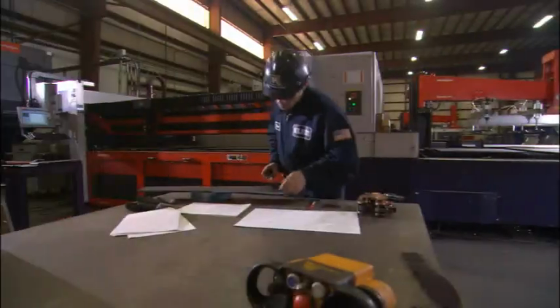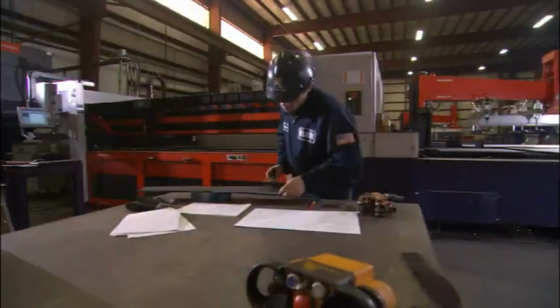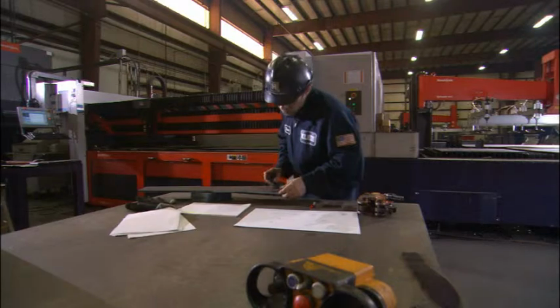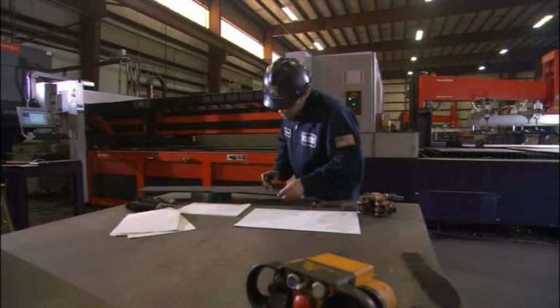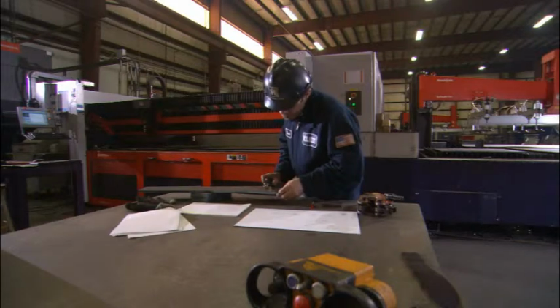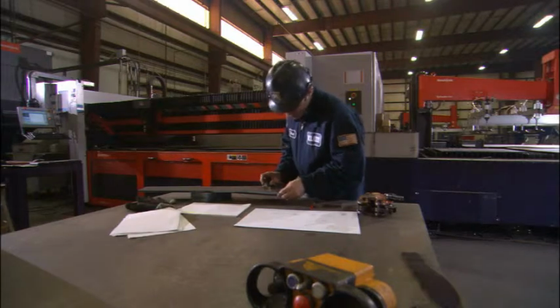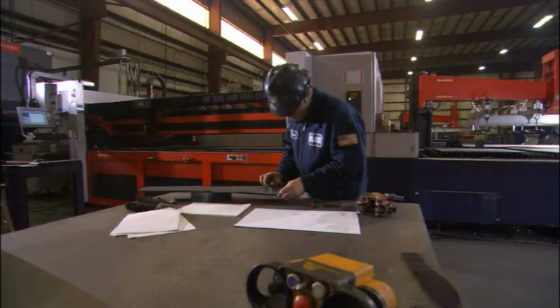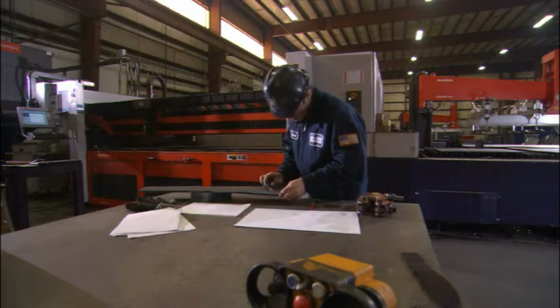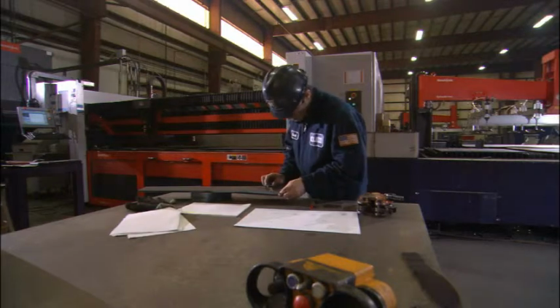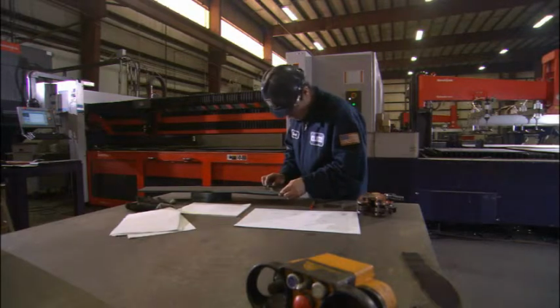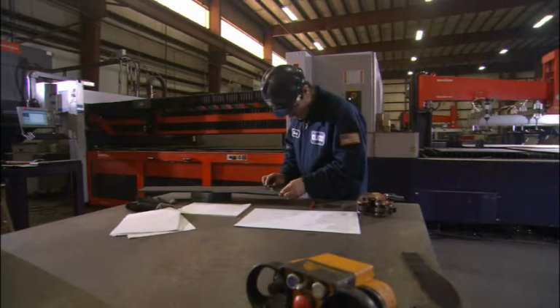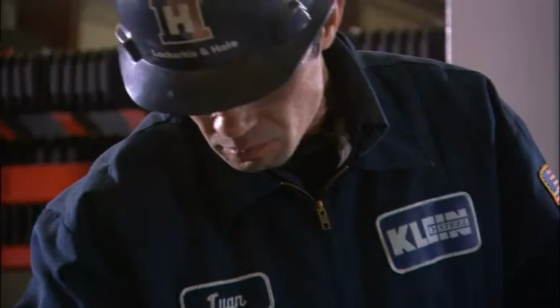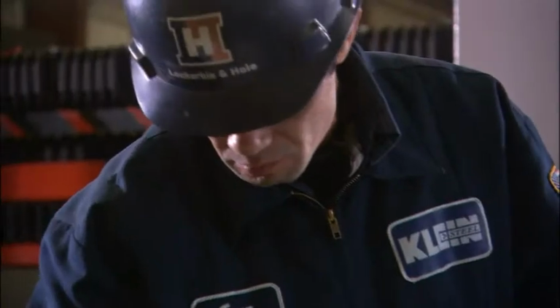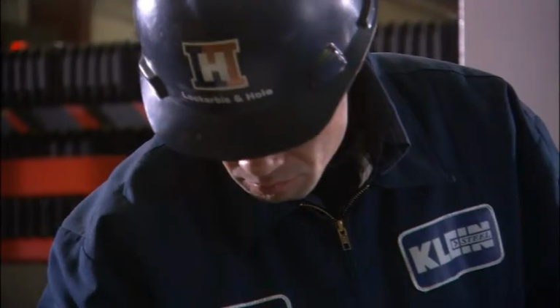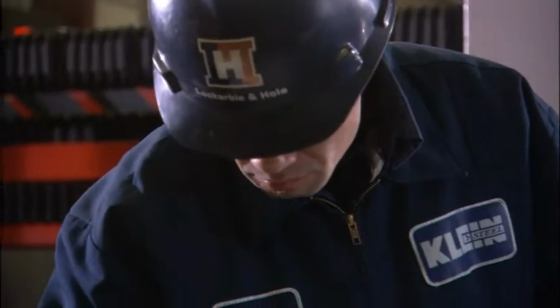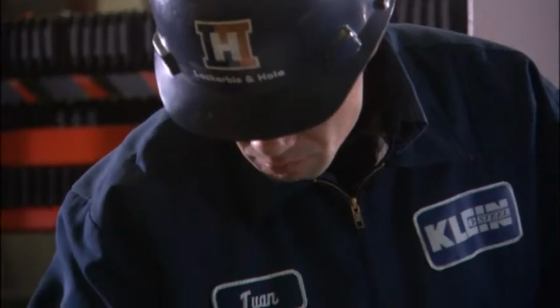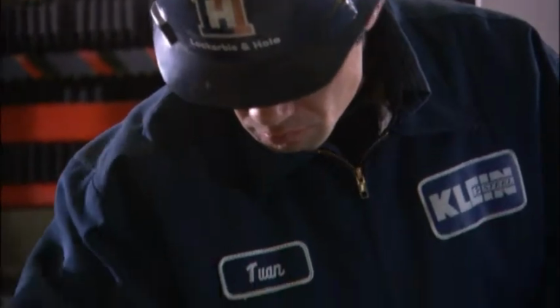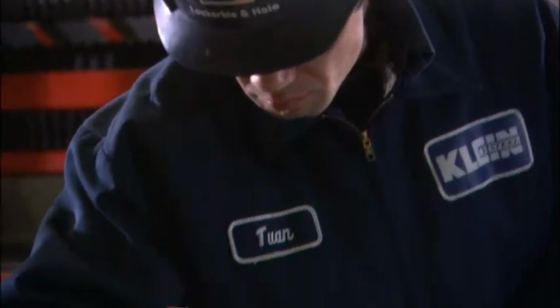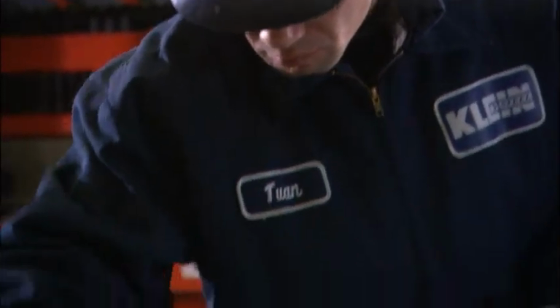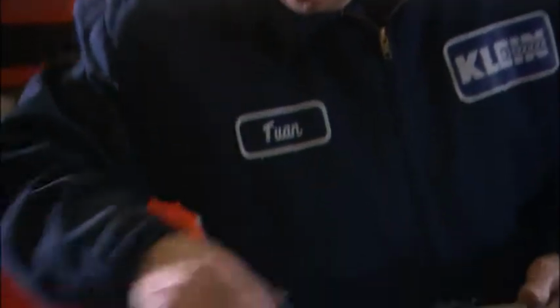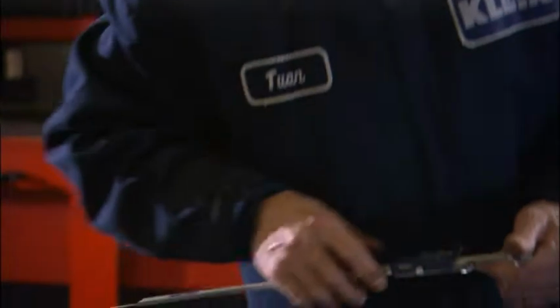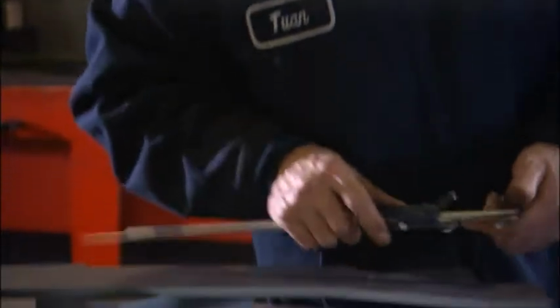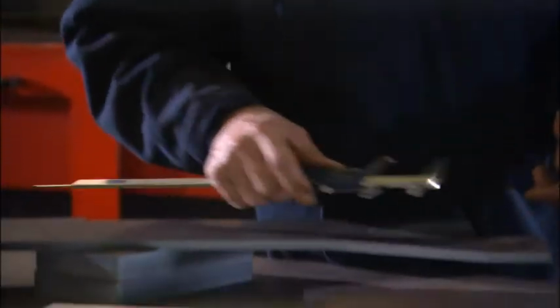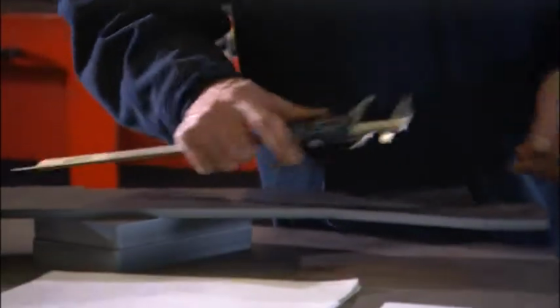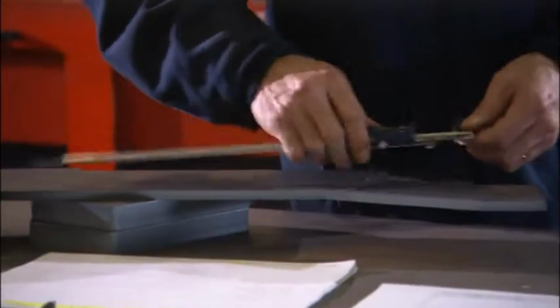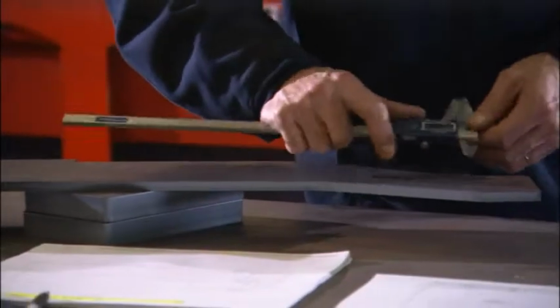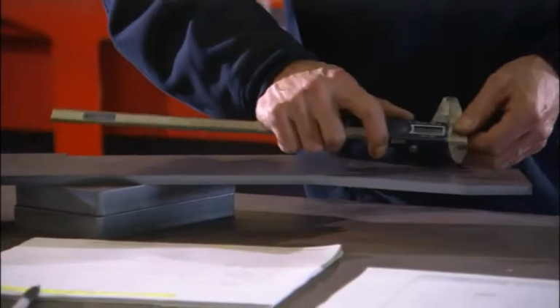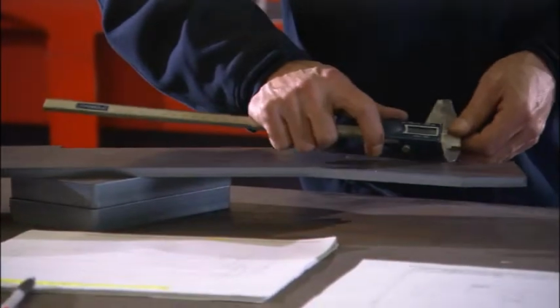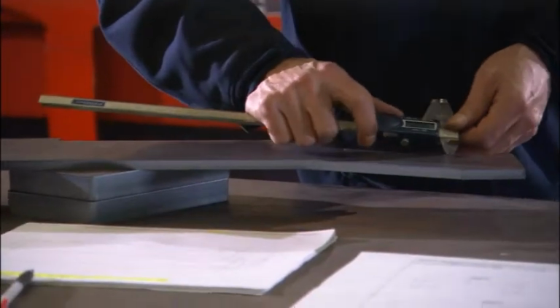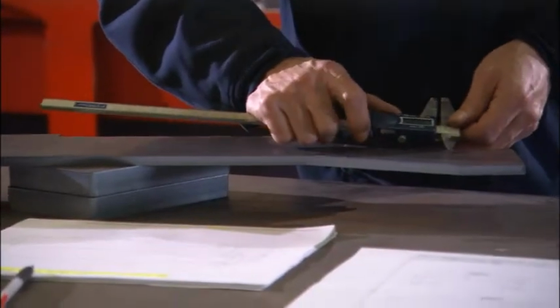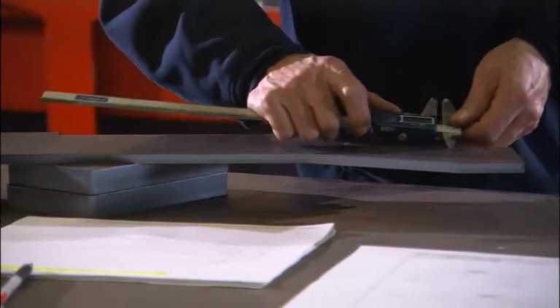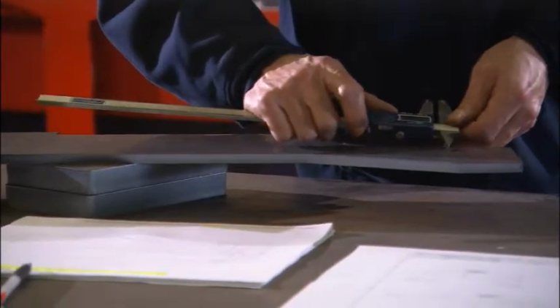We use state-of-the-art Bystronic lasers and can process material as thin as two hundredths of an inch to a maximum thickness of one inch.